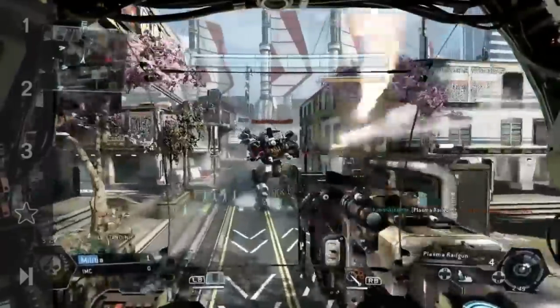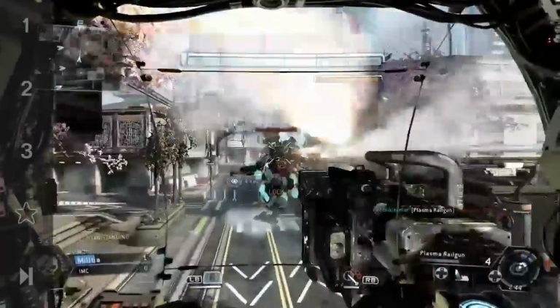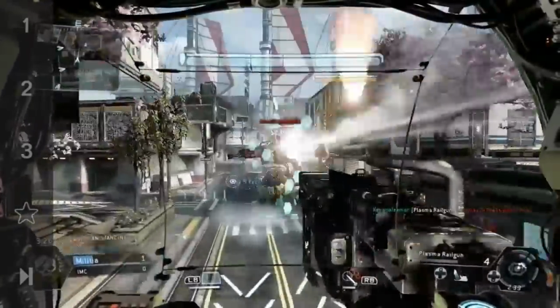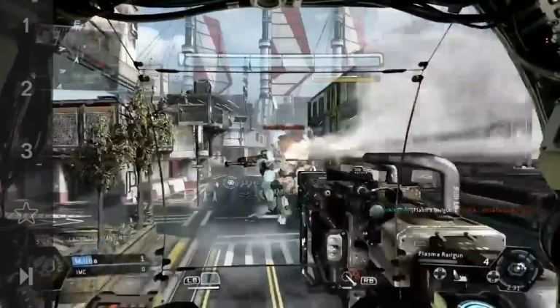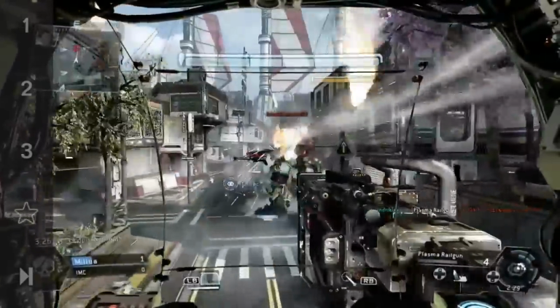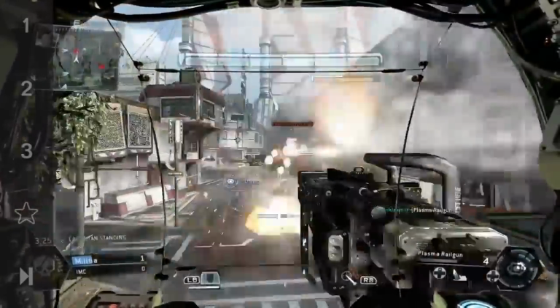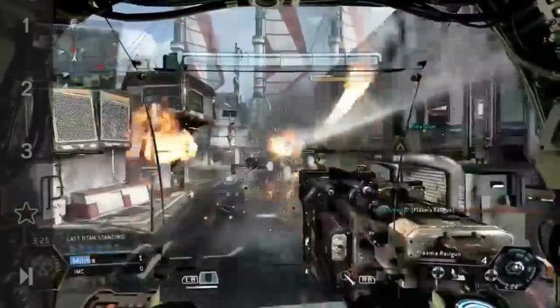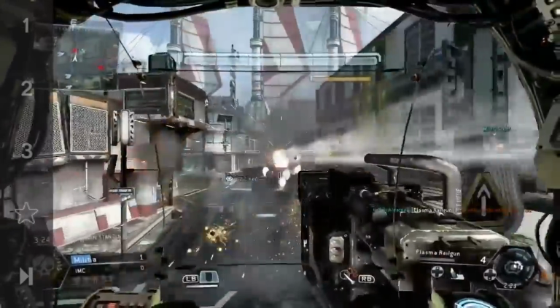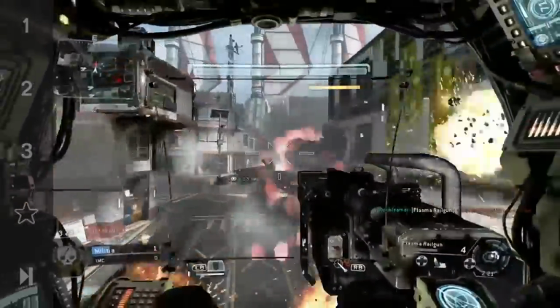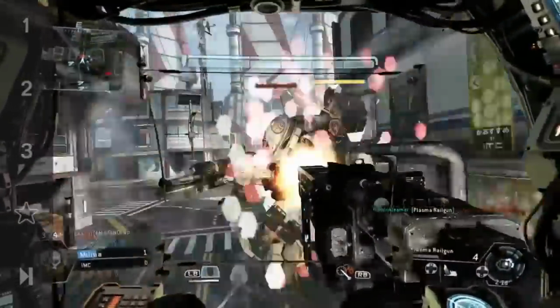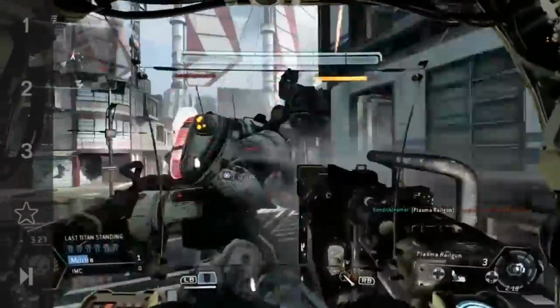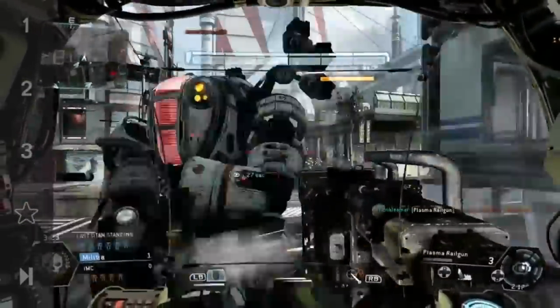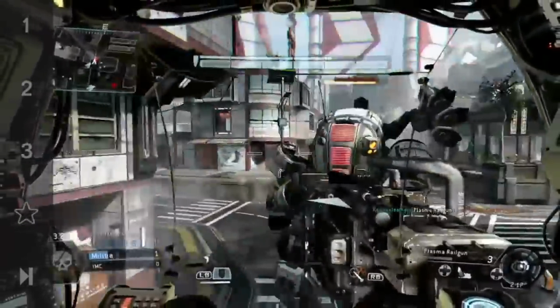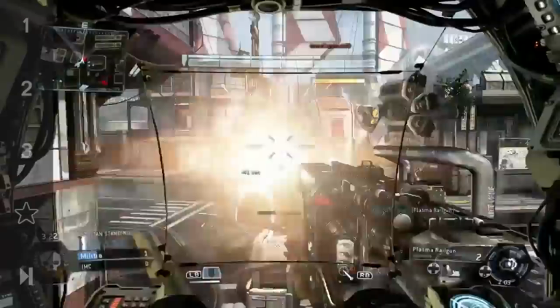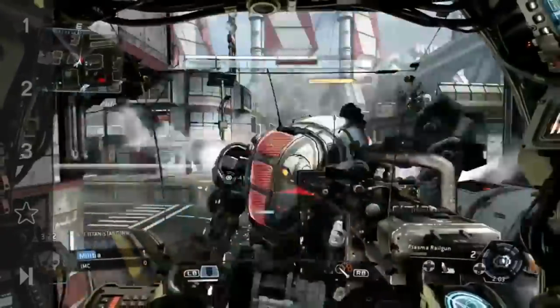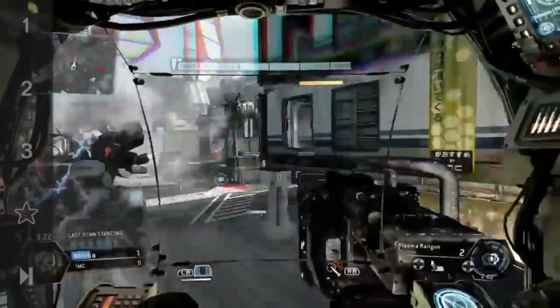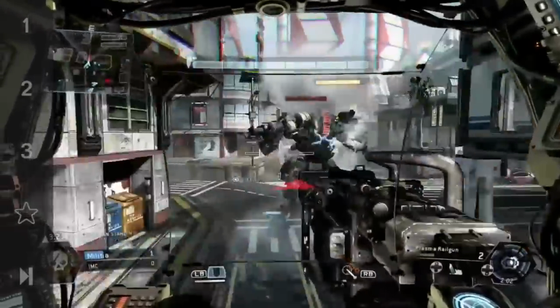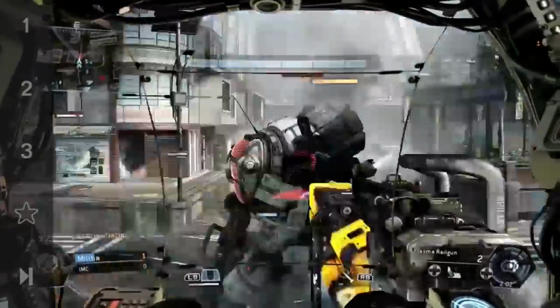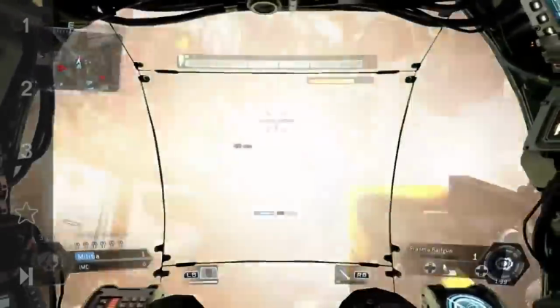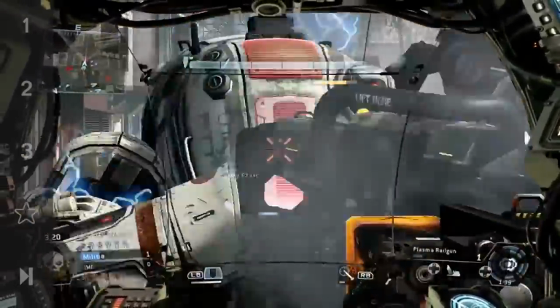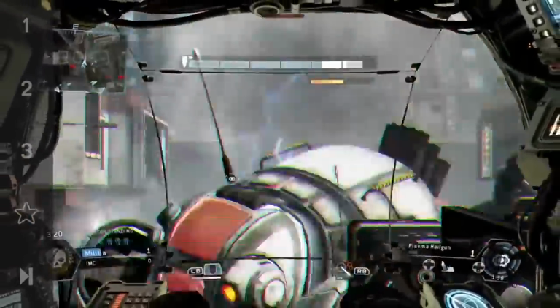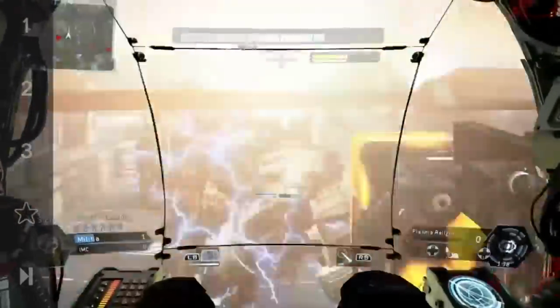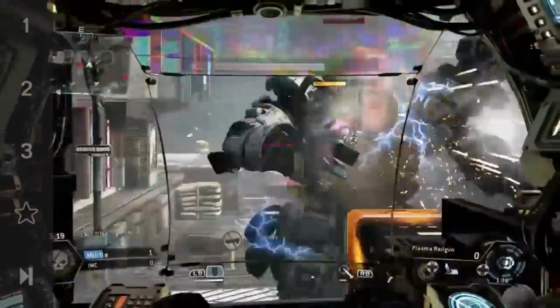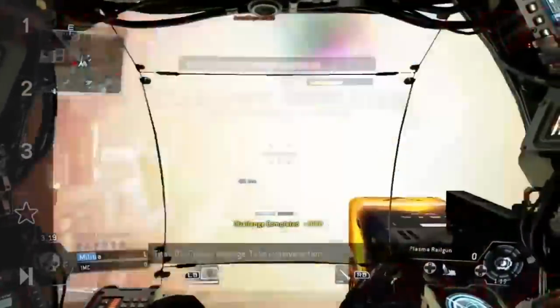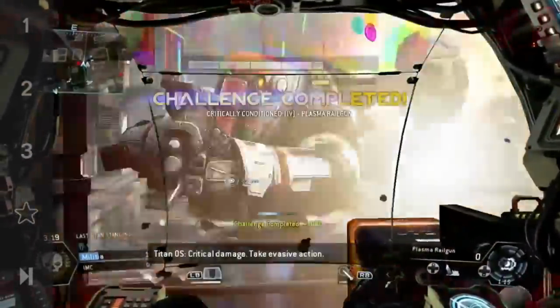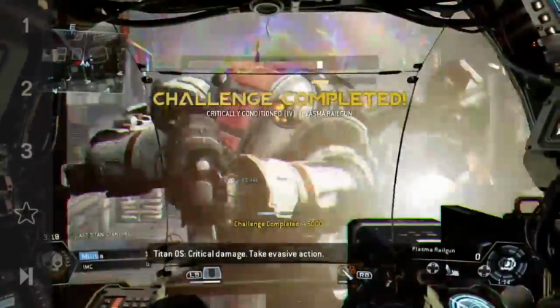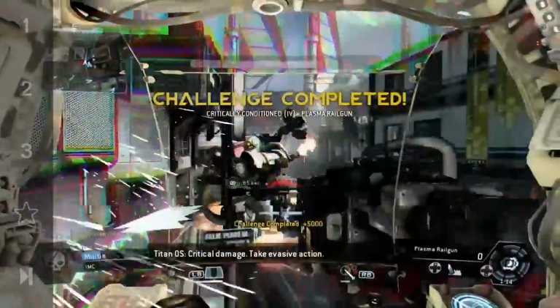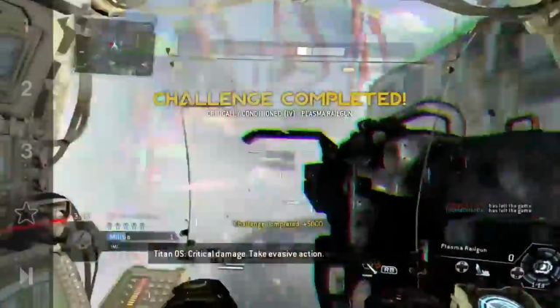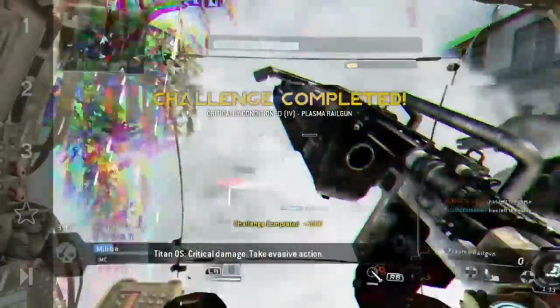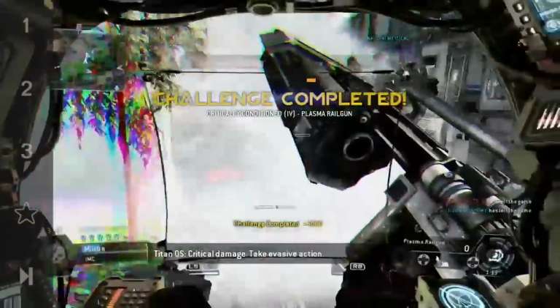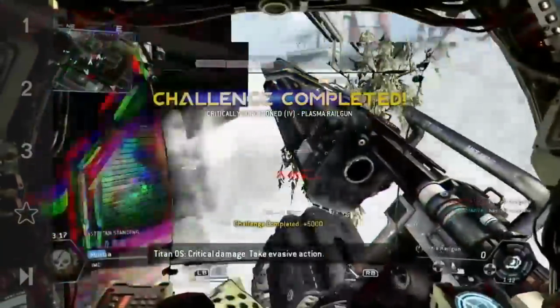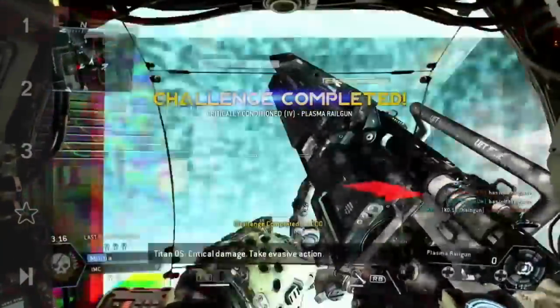I'm going to show you all the different critical hits on each titan to show you the difference in how they look. Here's the ogre — as you can see it's a little smaller than the atlas, but I still got a critical hit.